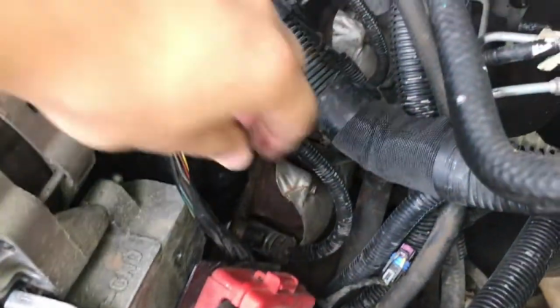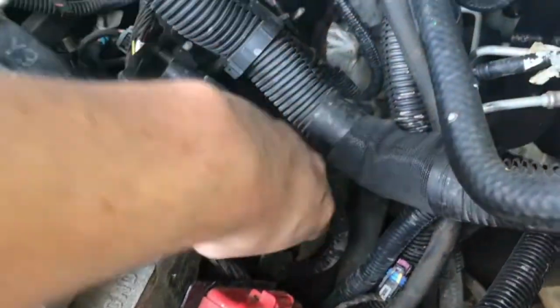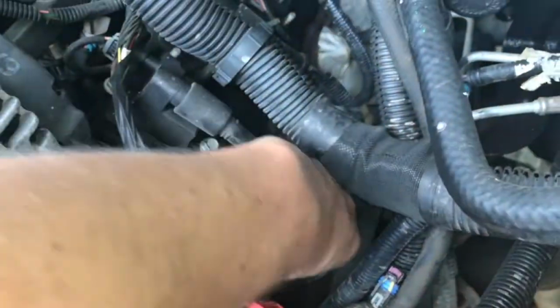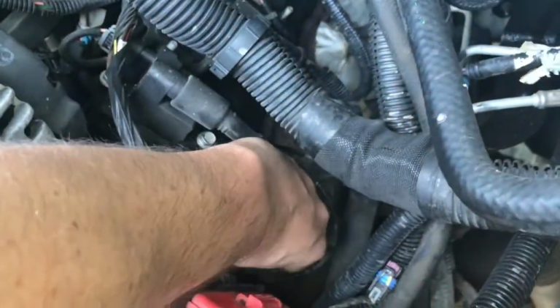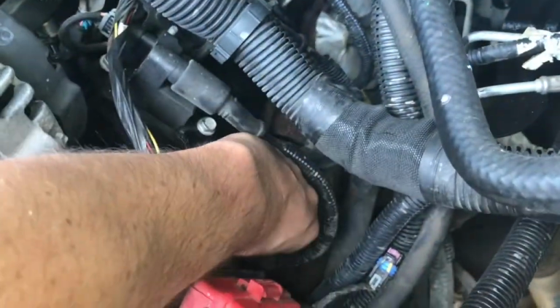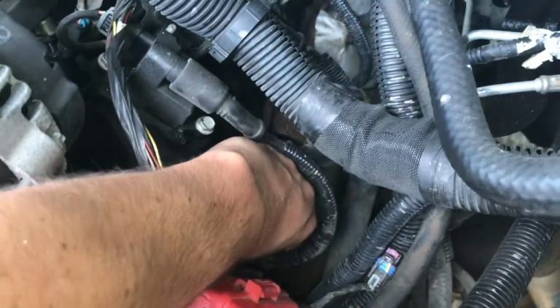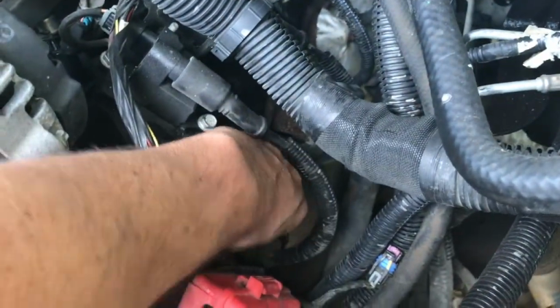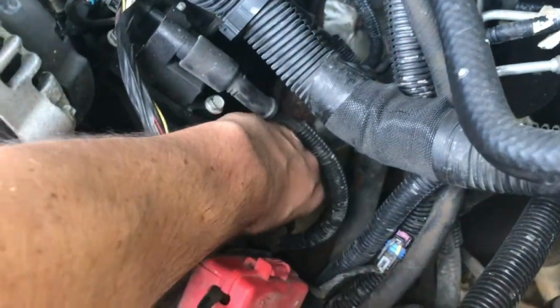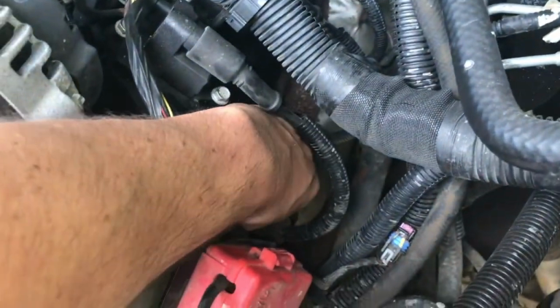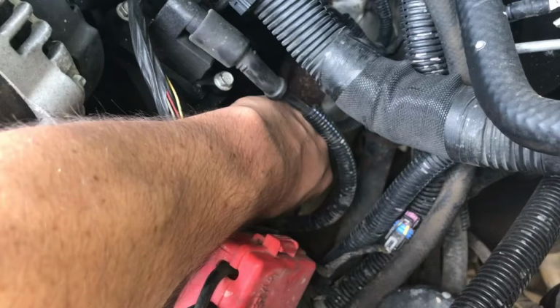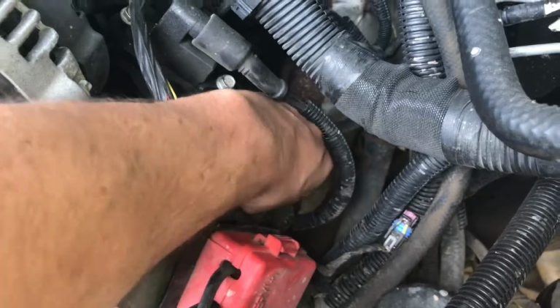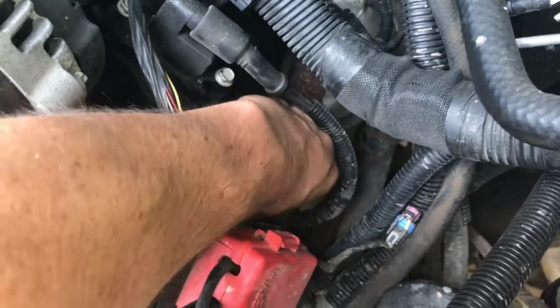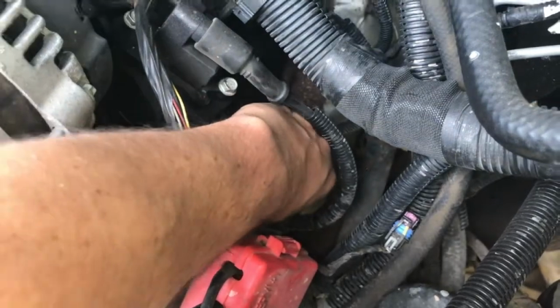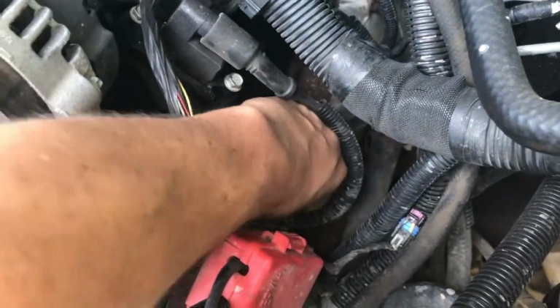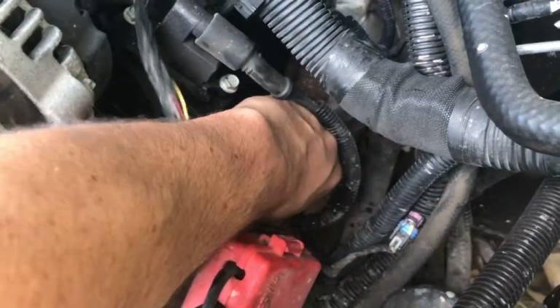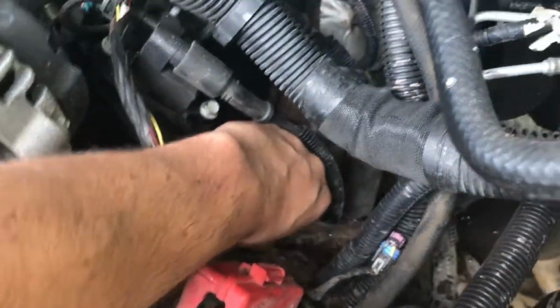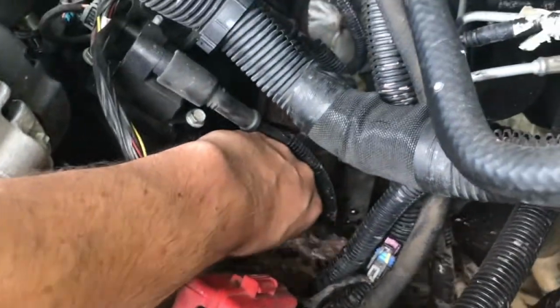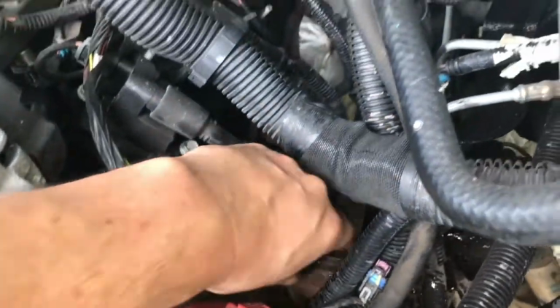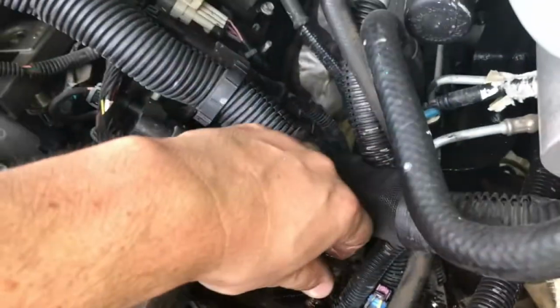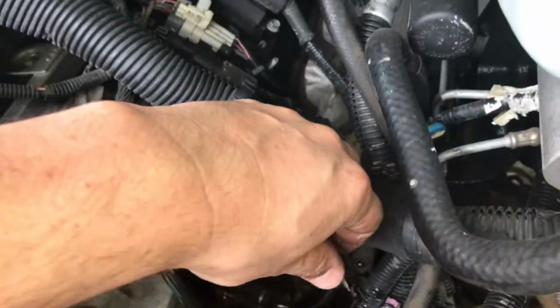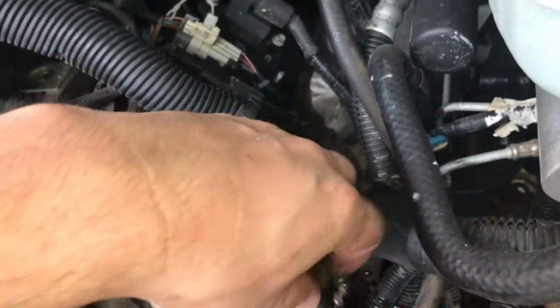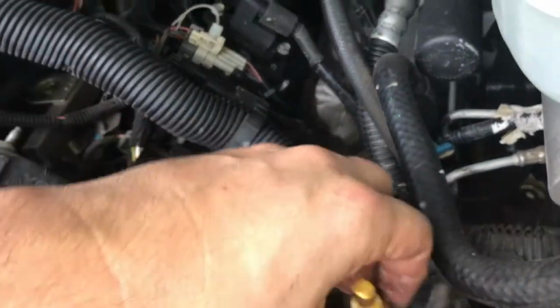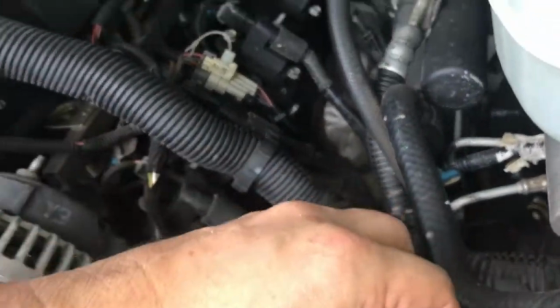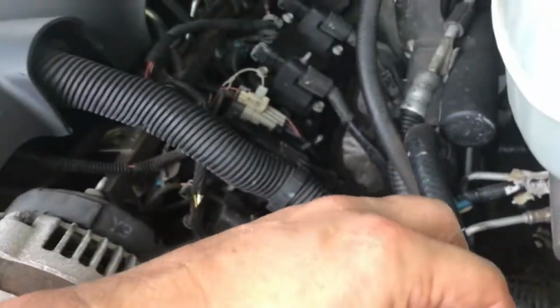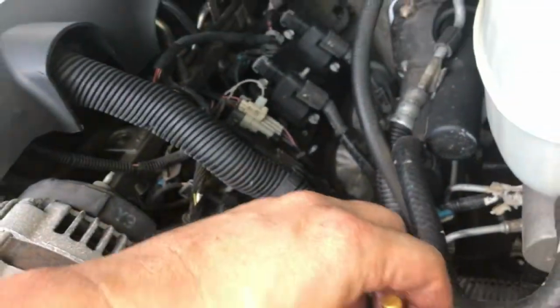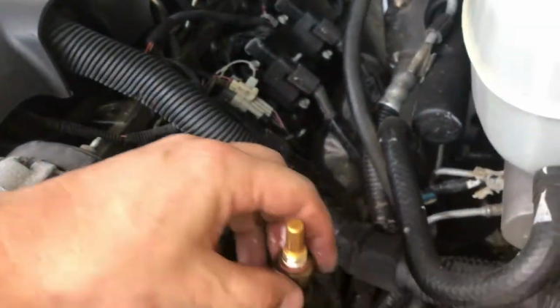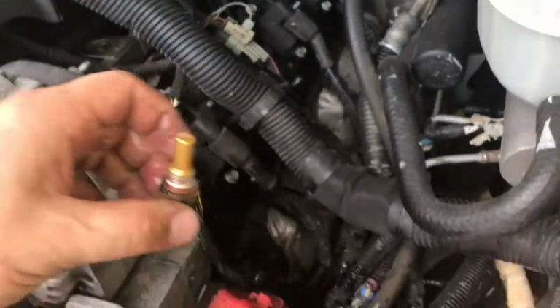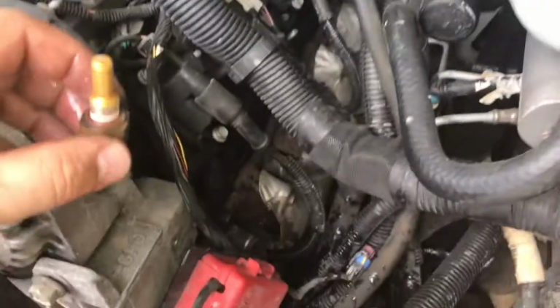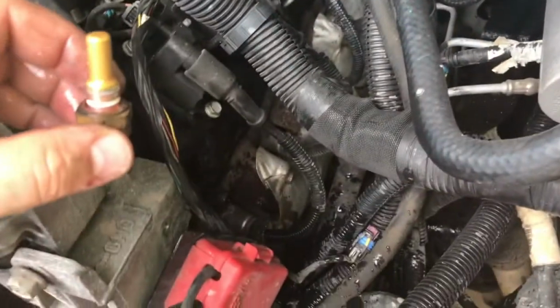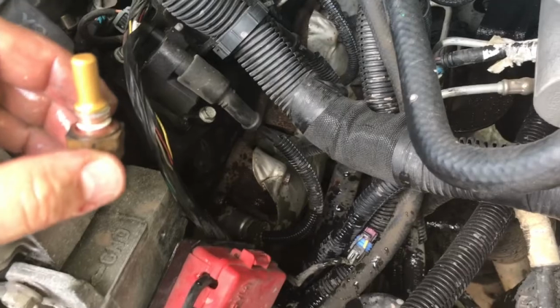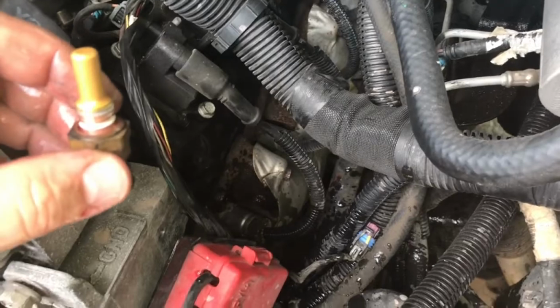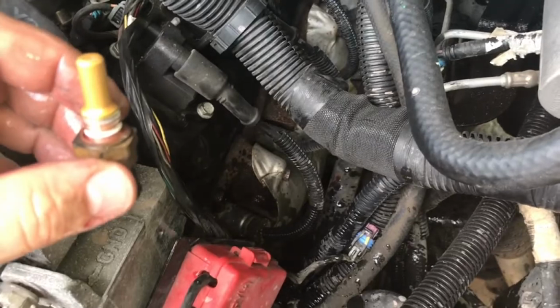Once it's loose enough, you can just turn it by hand, and you will lose some coolant — be sure to know that.